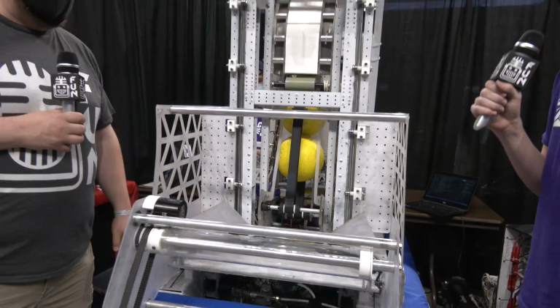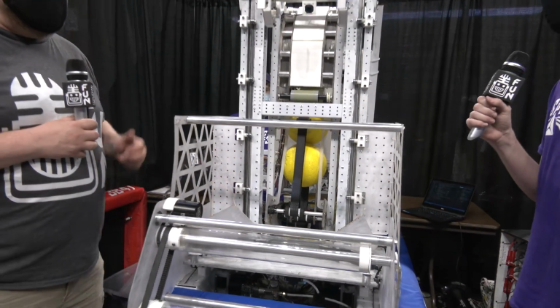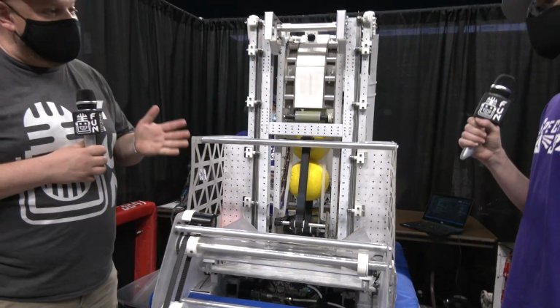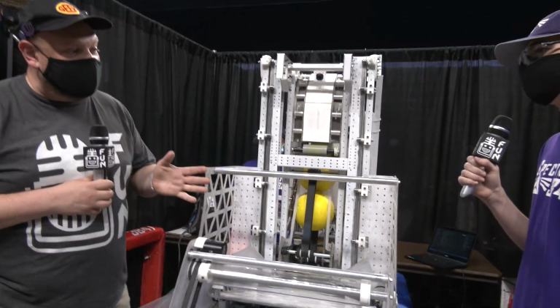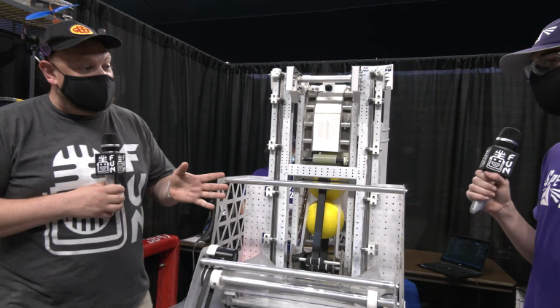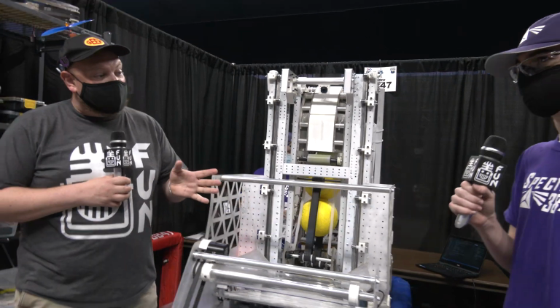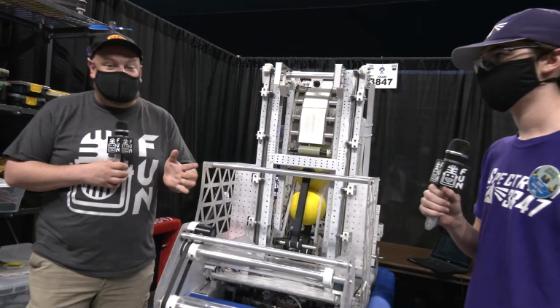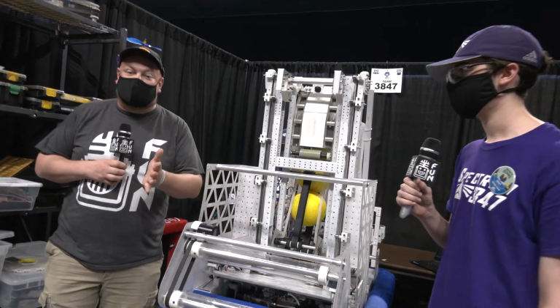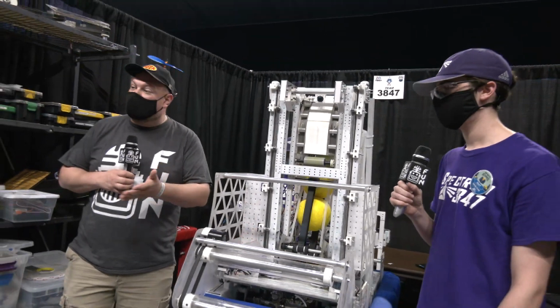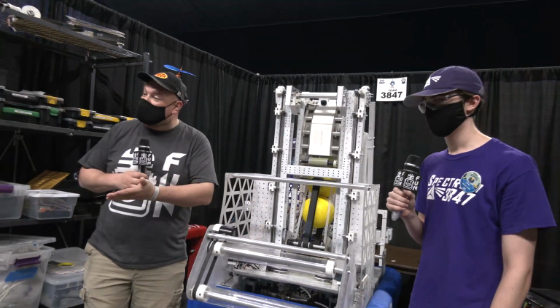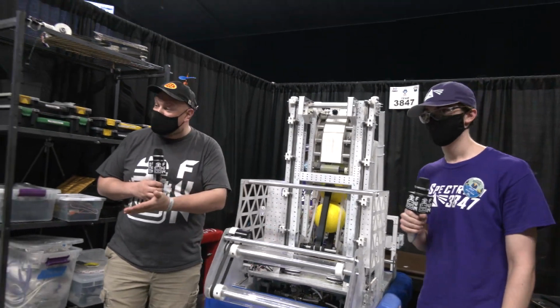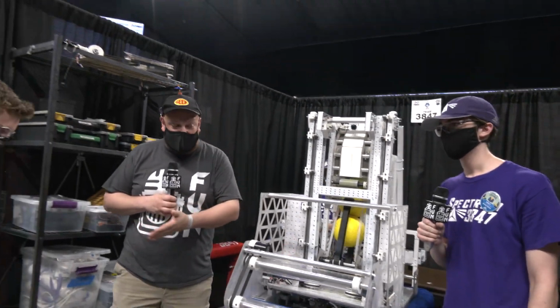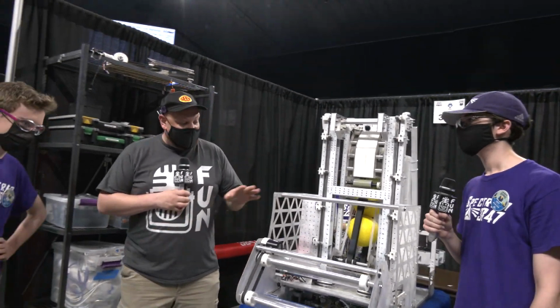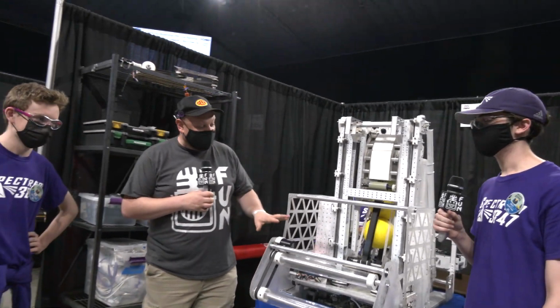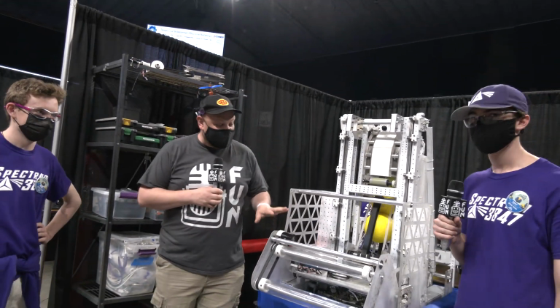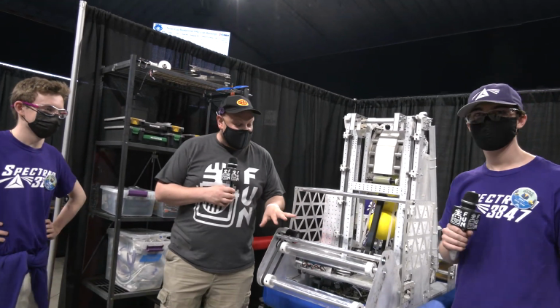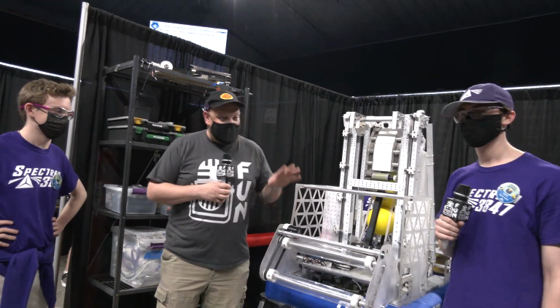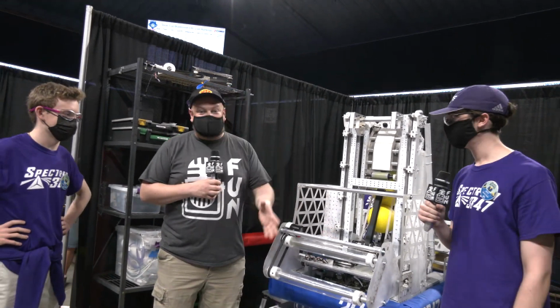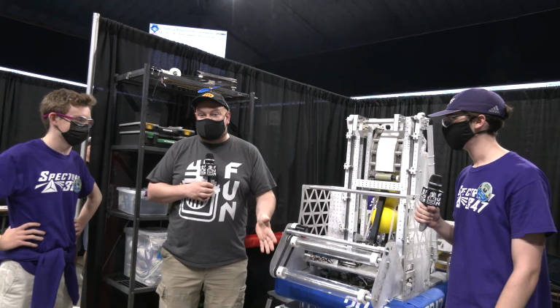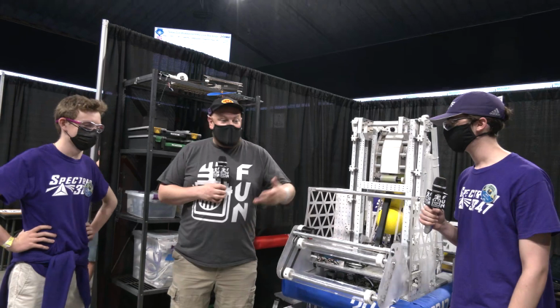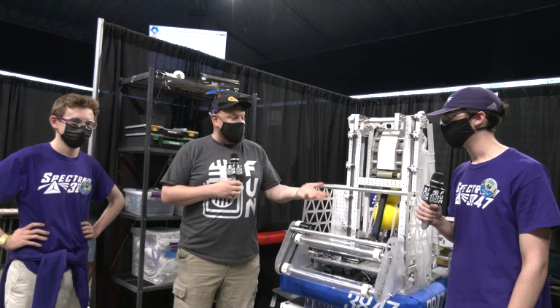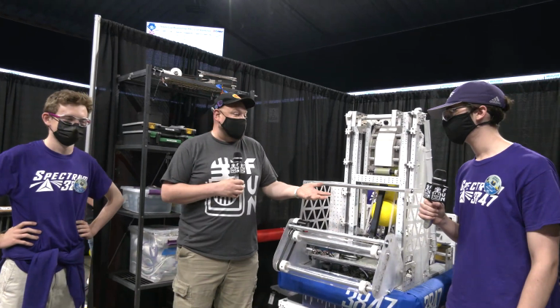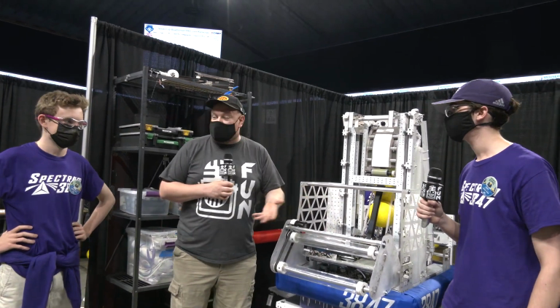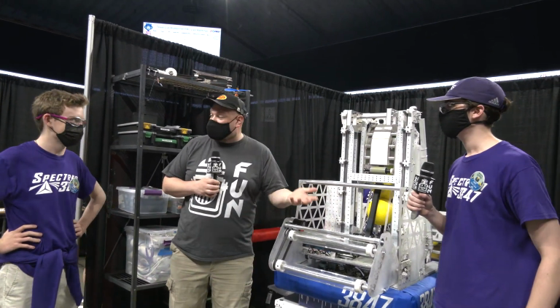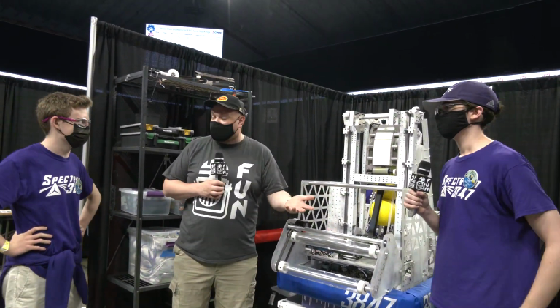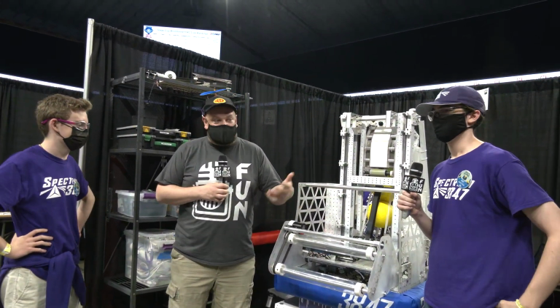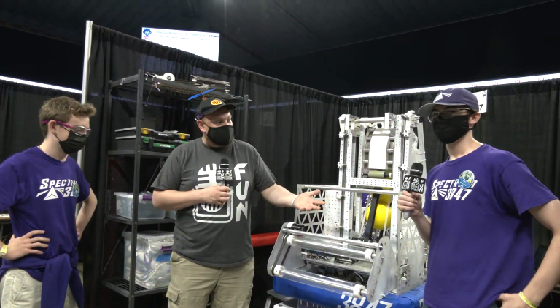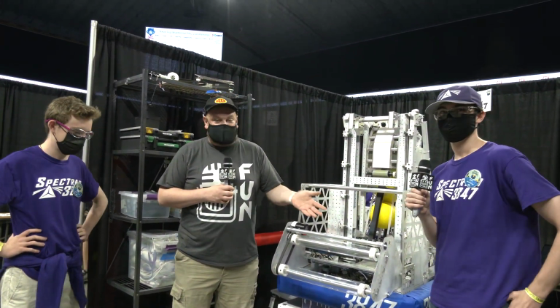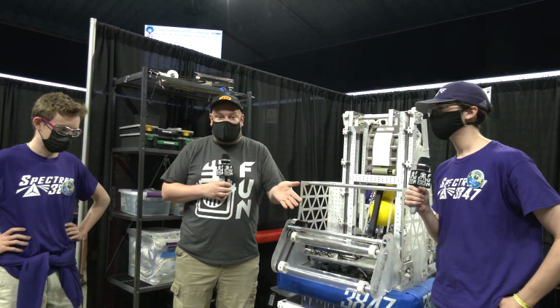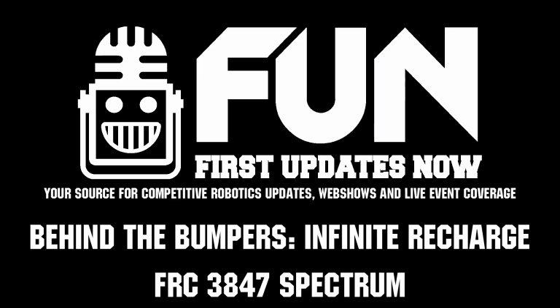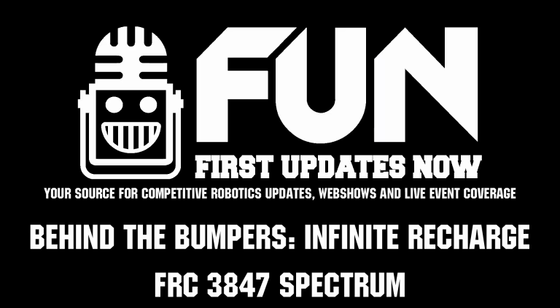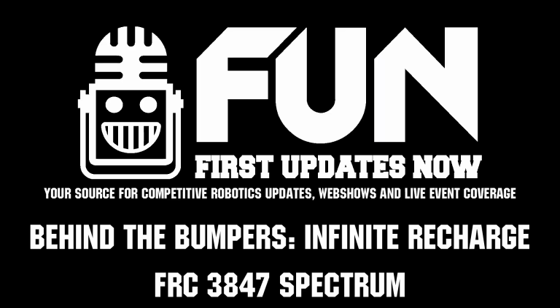3847 Spectrum, thank you so much for taking the time to speak to us about your robot and your team. Best of luck here at the Texas Cup, and can't wait to see your team in future years as well. A great team in FIRST and the community. Thanks a lot for taking the time.